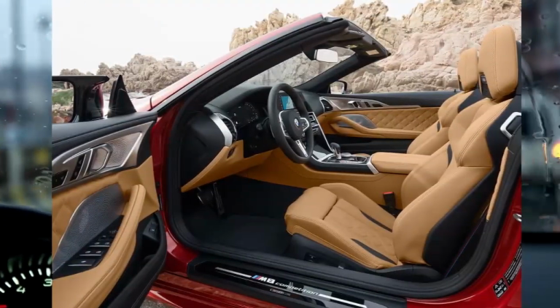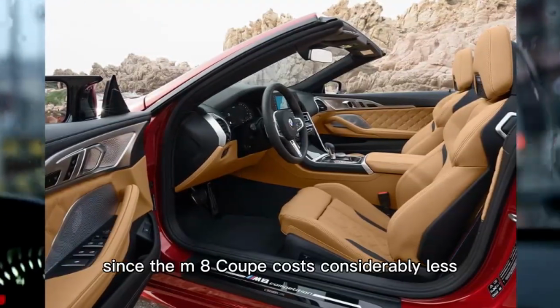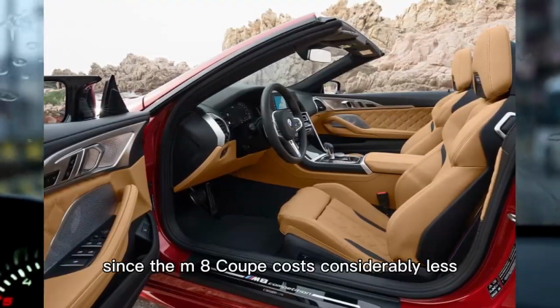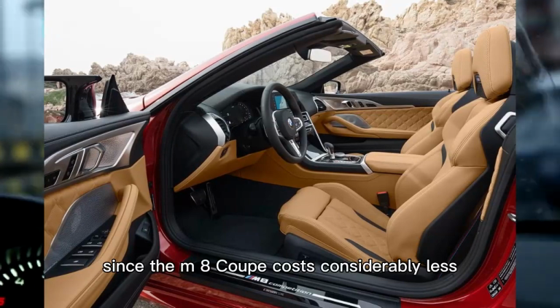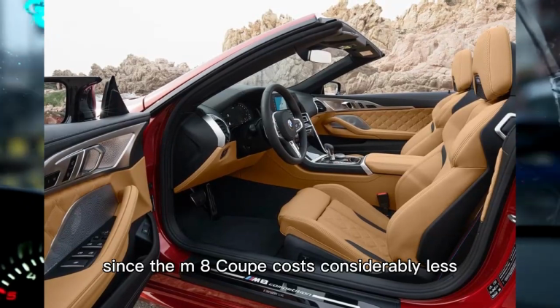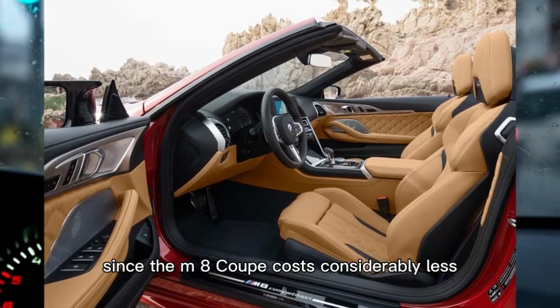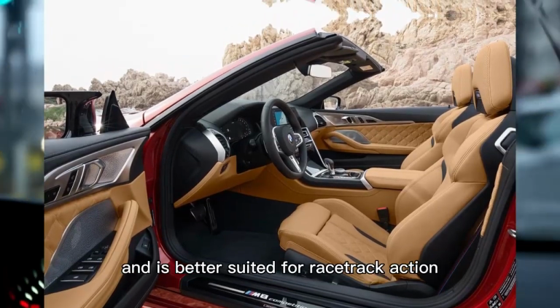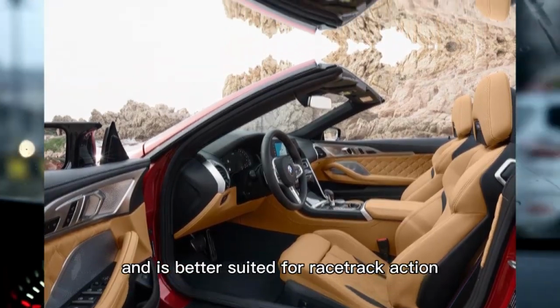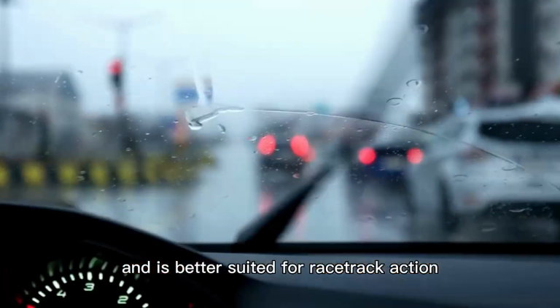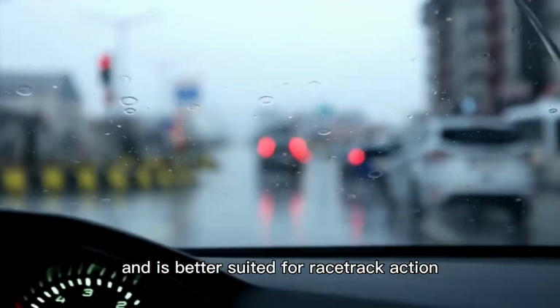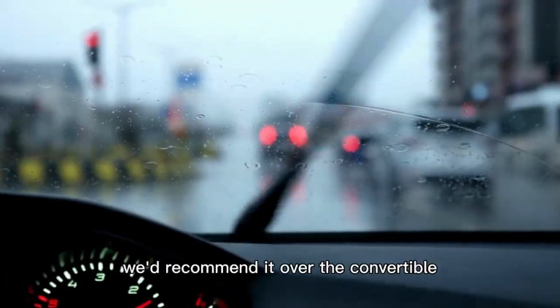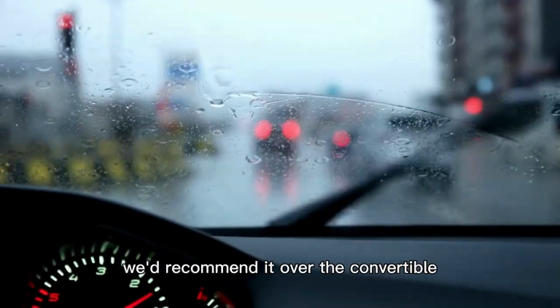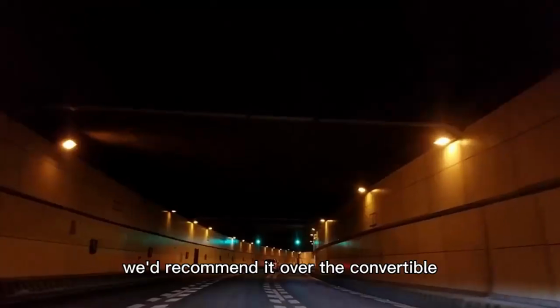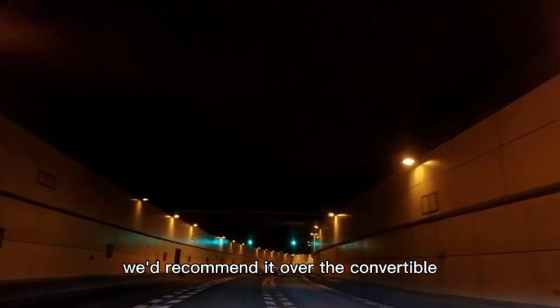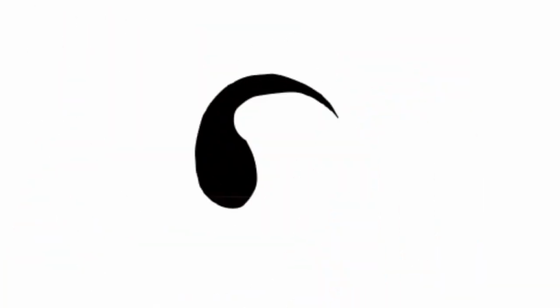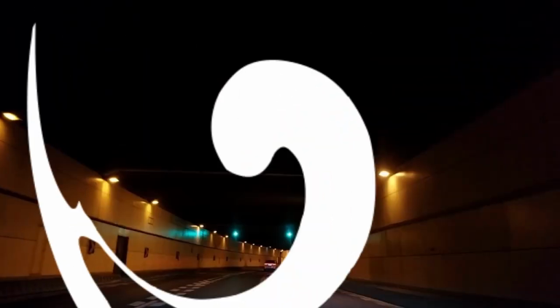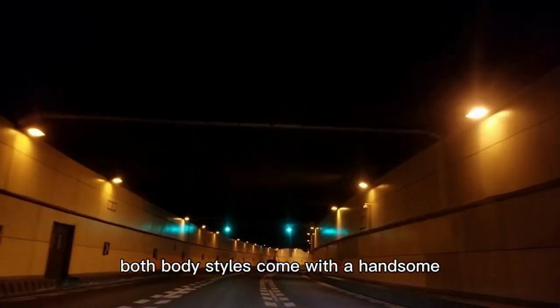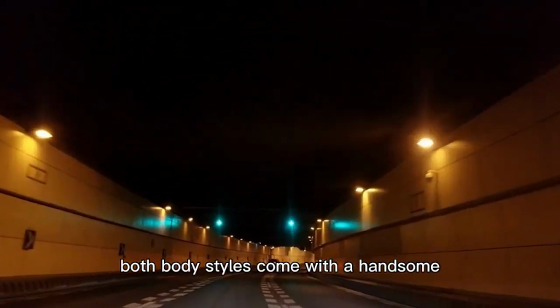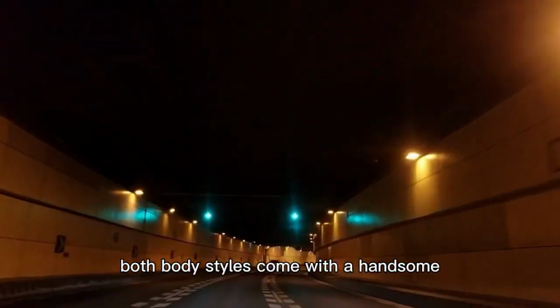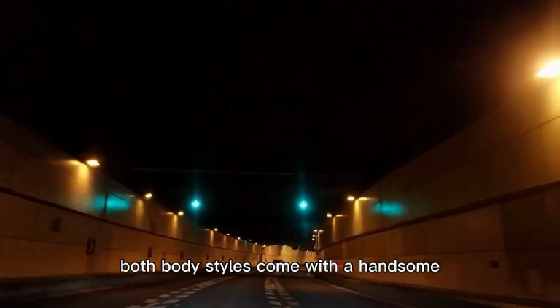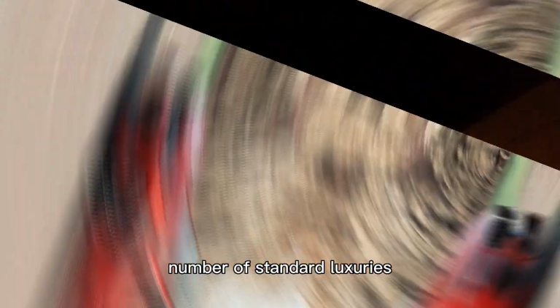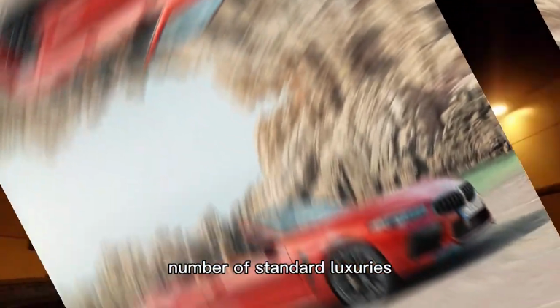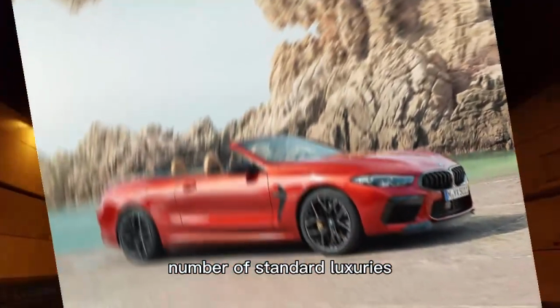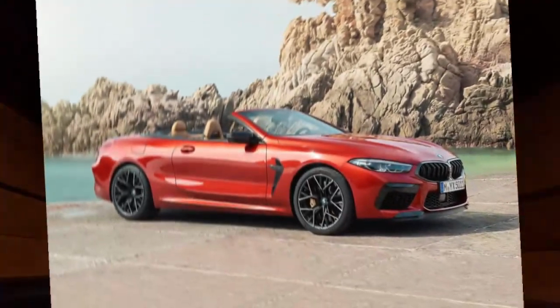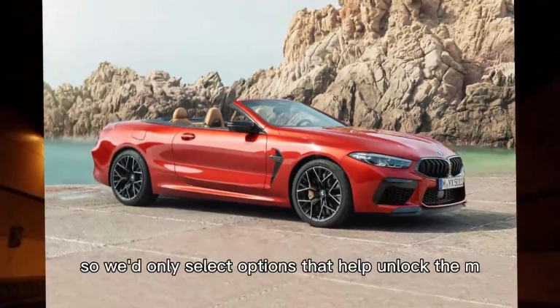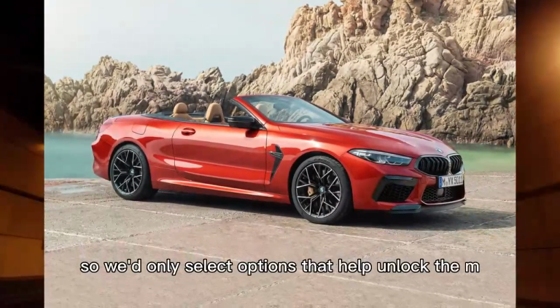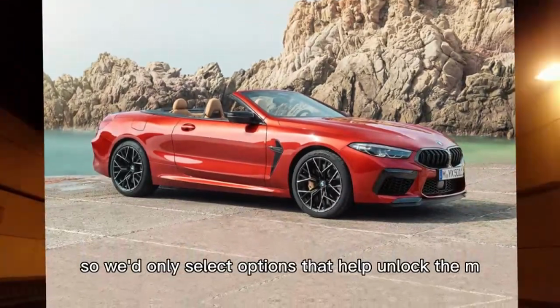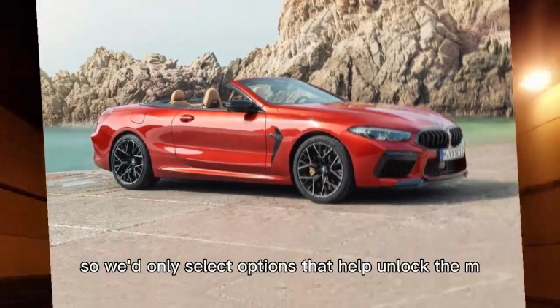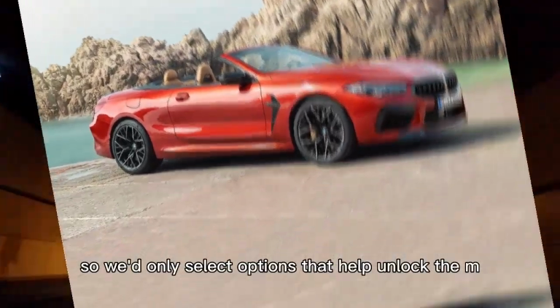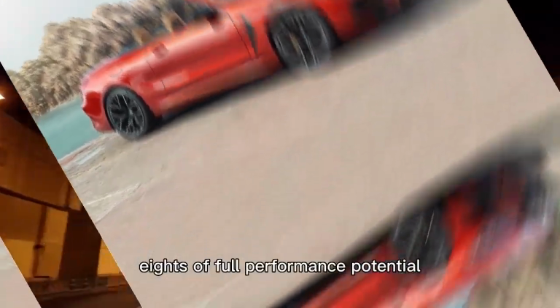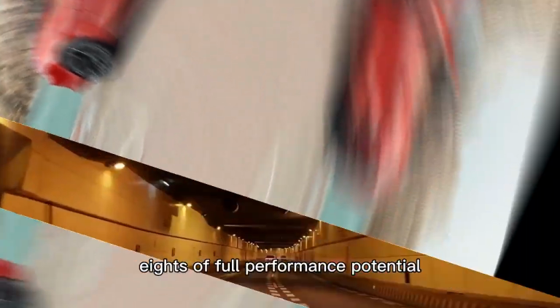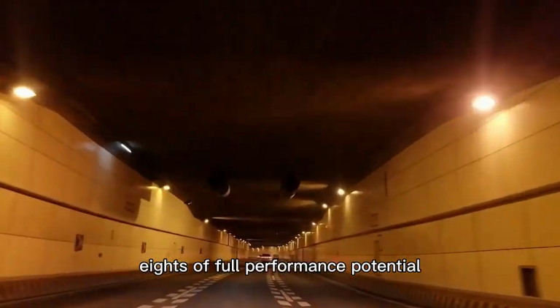Since the M8 coupe costs considerably less and is better suited for racetrack action, we'd recommend it over the convertible. Both body styles come with a handsome number of standard luxuries, so we'd only select options that help unlock the M8's full performance potential.